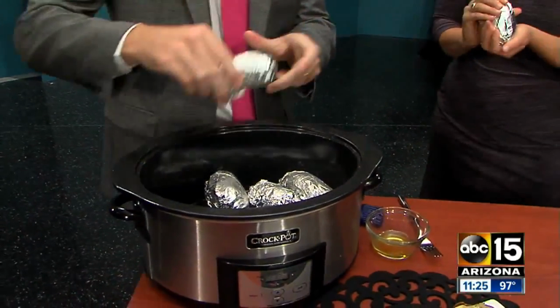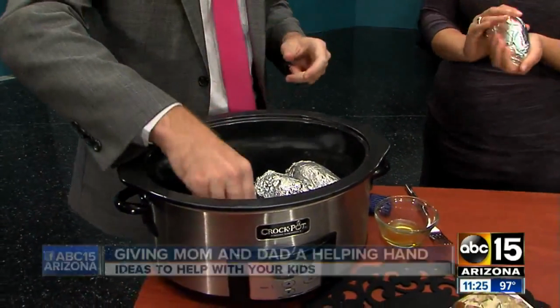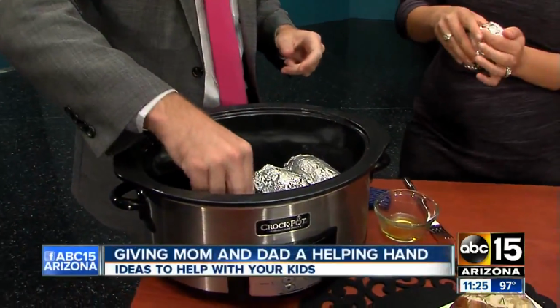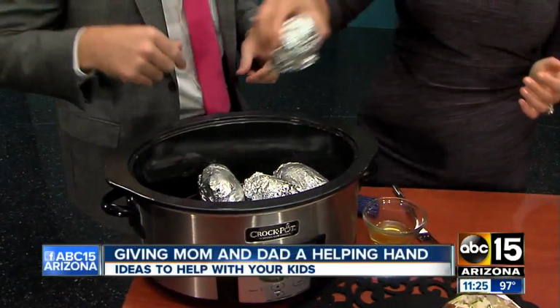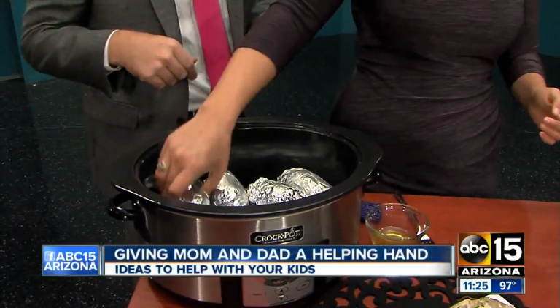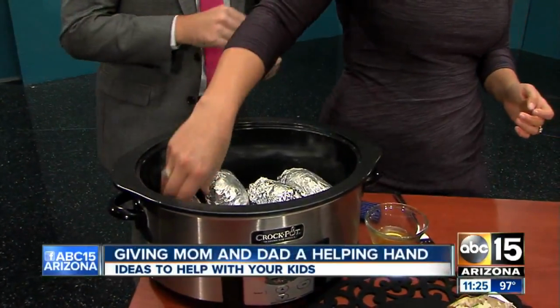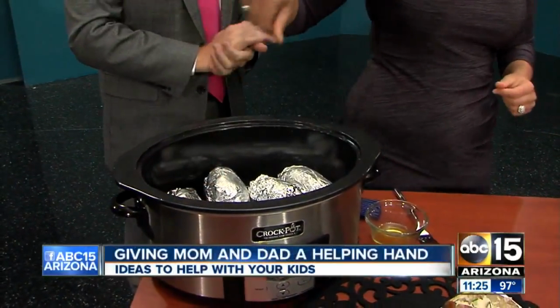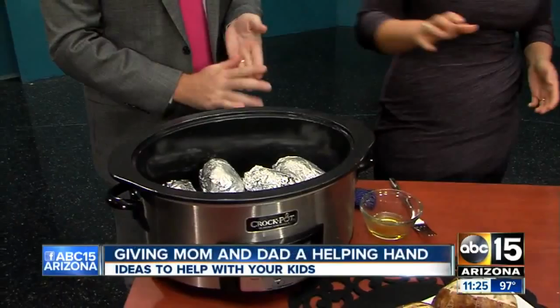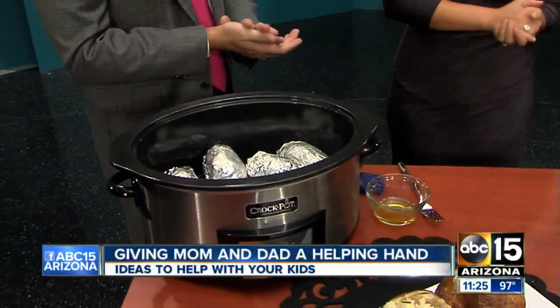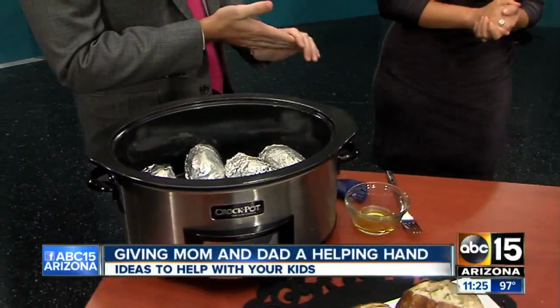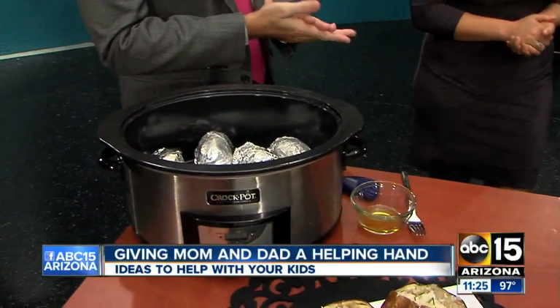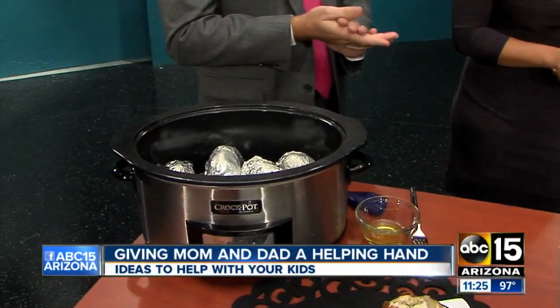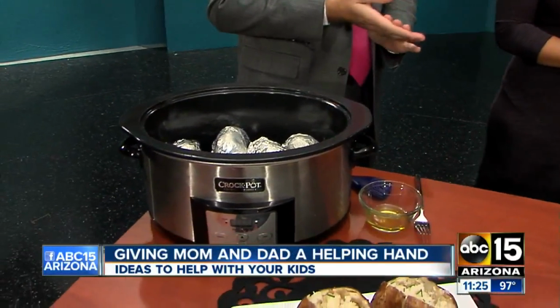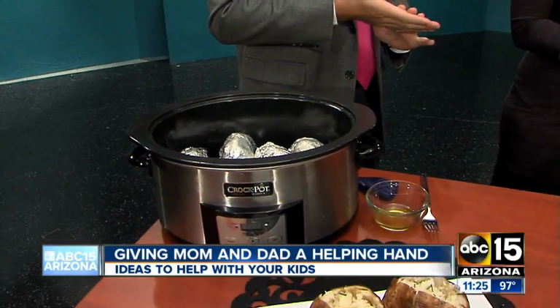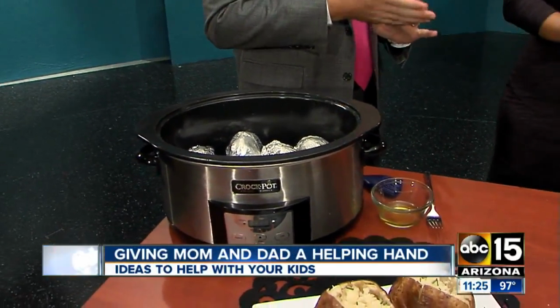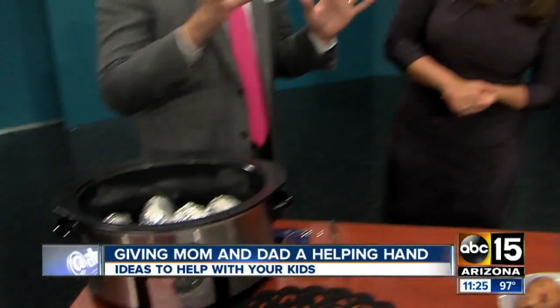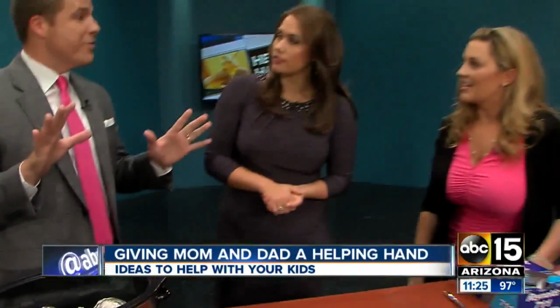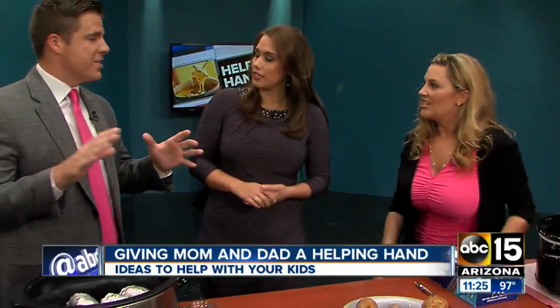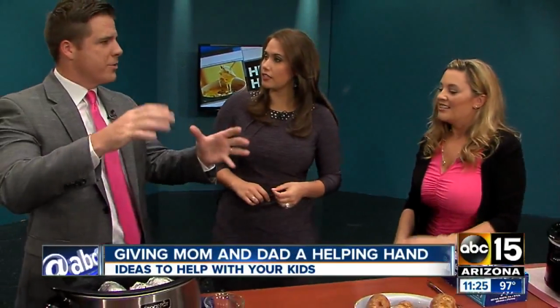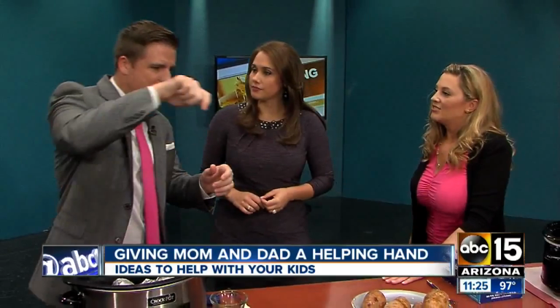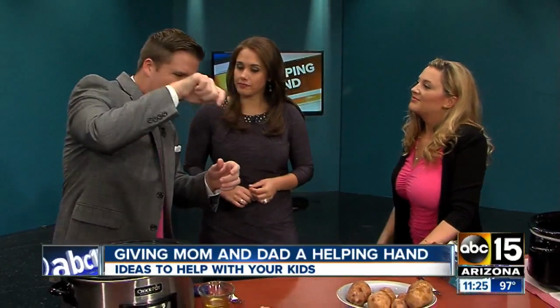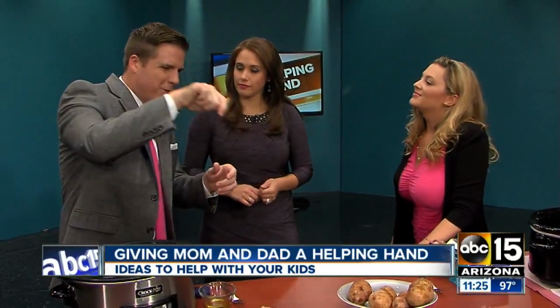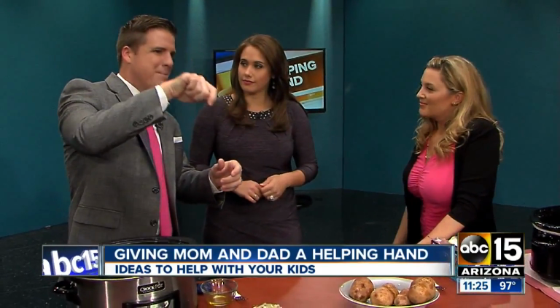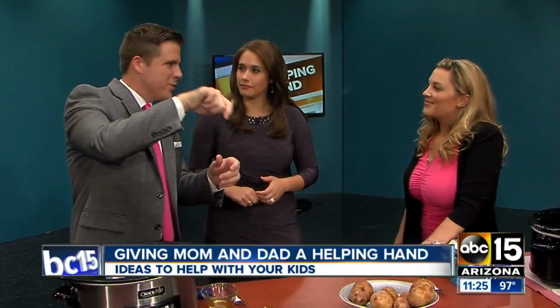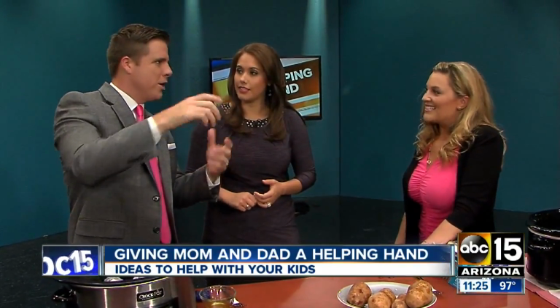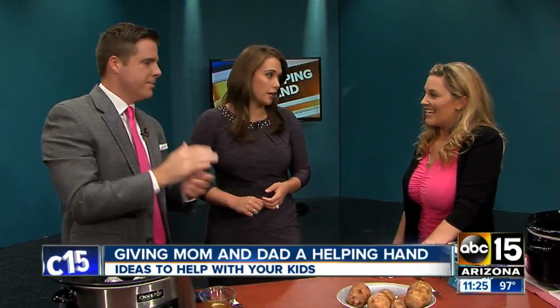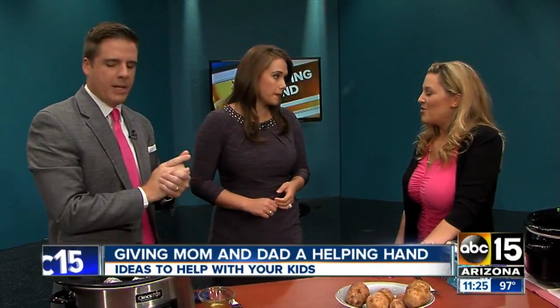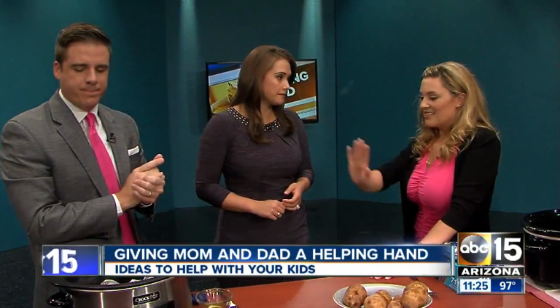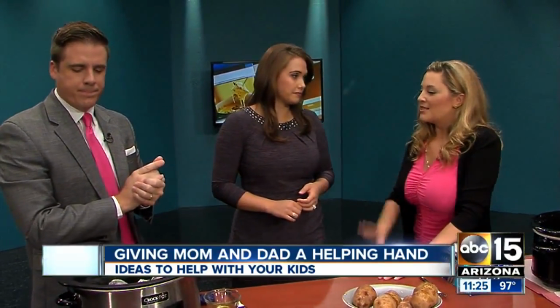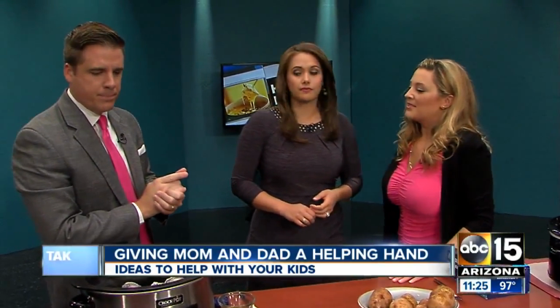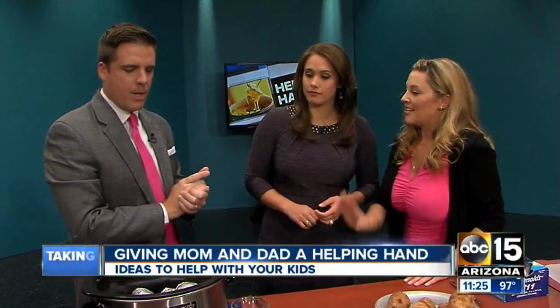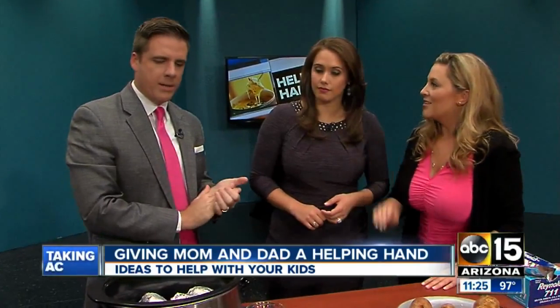One thing I love about this recipe — eight hours on low. This is another one that you can put in before you go to work, come home, and you've already got your baked potatoes. And you don't have to guess, because sometimes when you're baking them you're probing and it's still too hard. But this is always the perfect potato — eight hours on low.